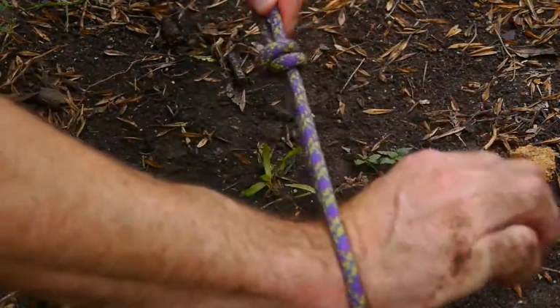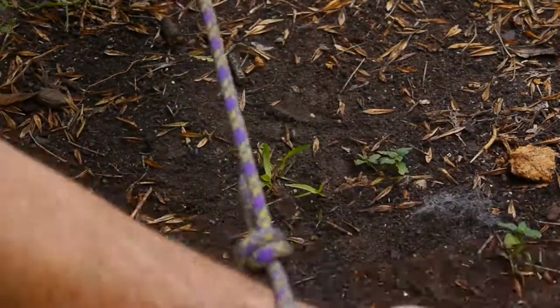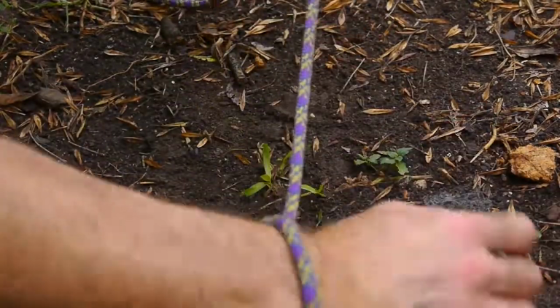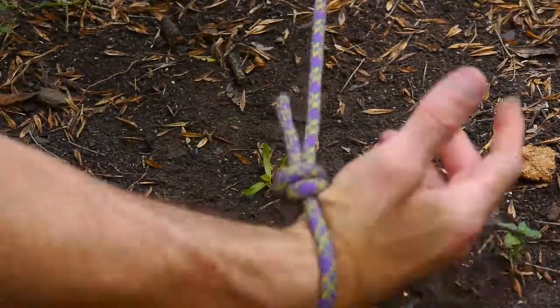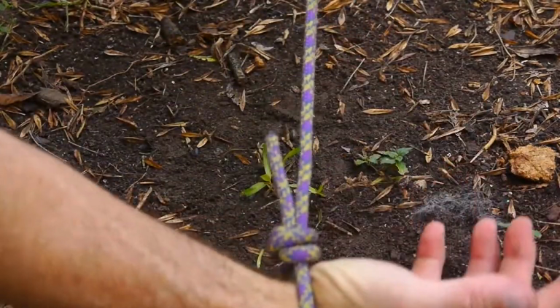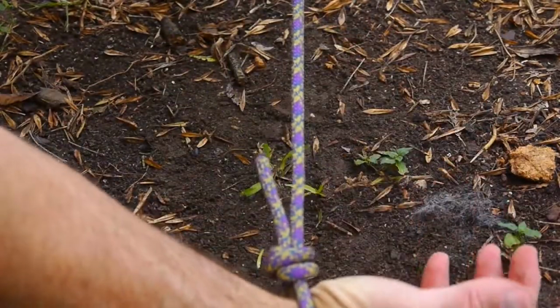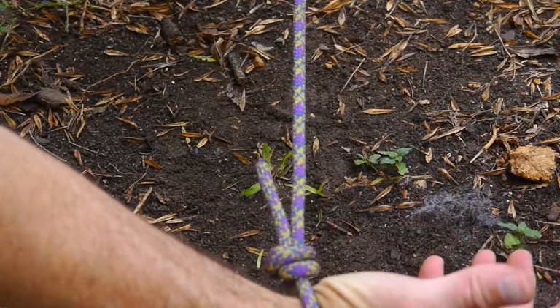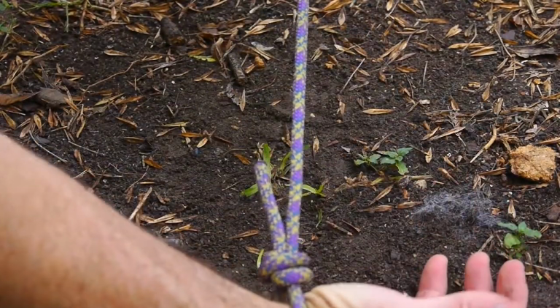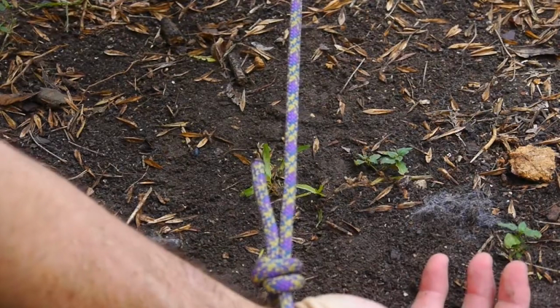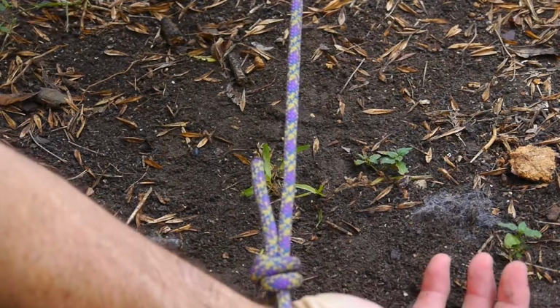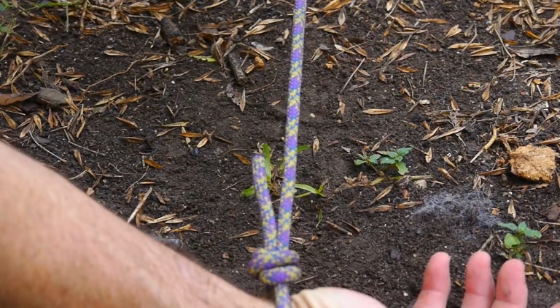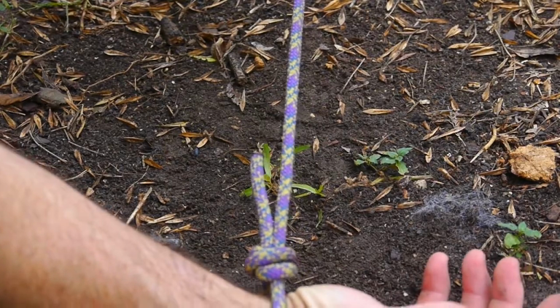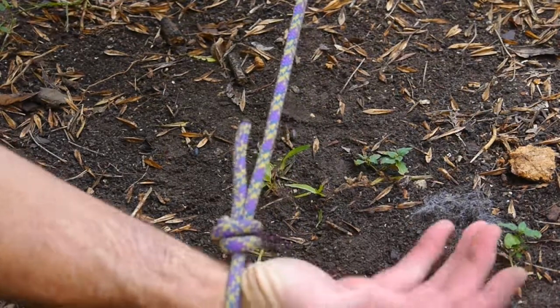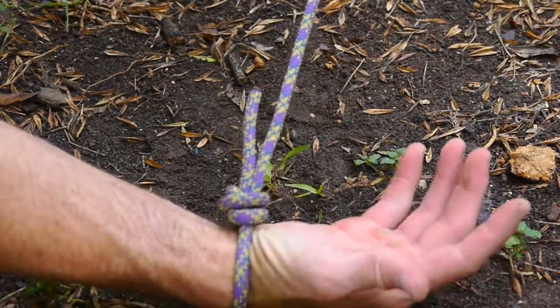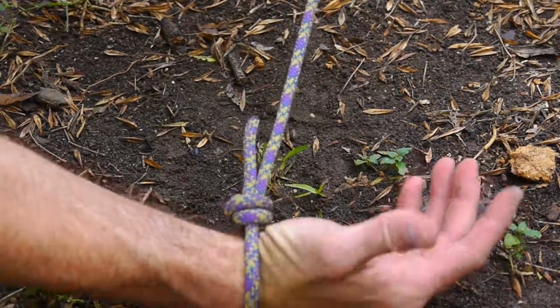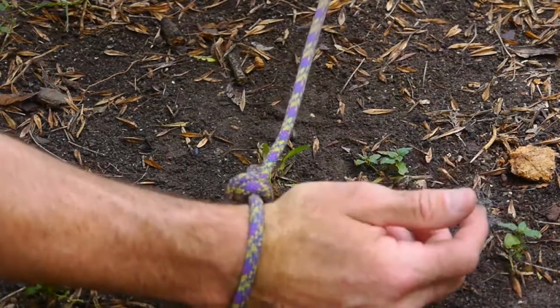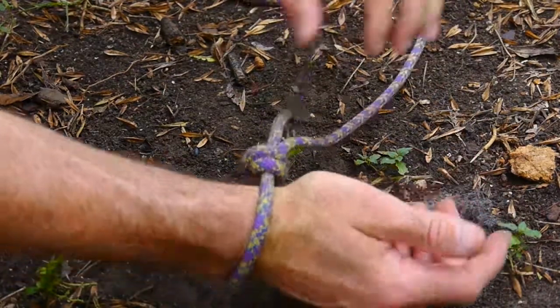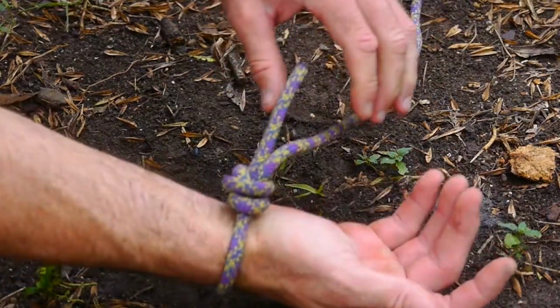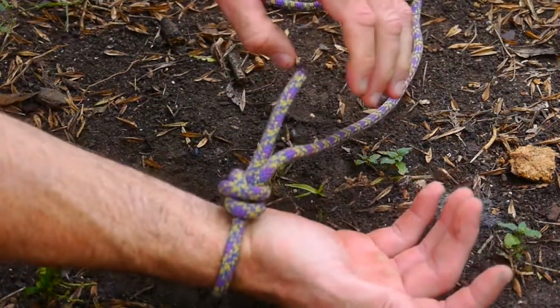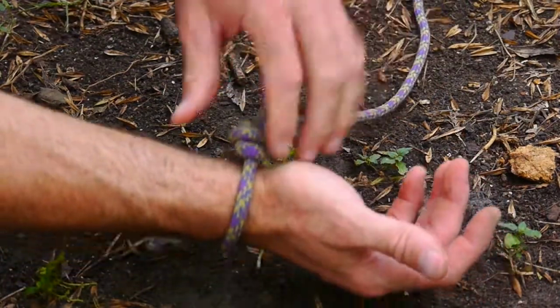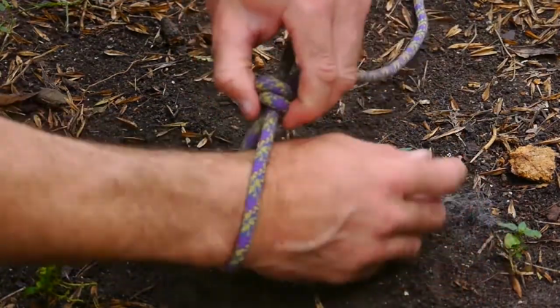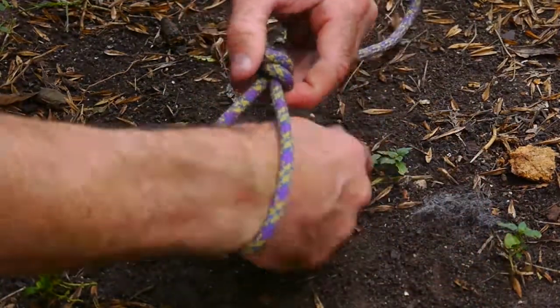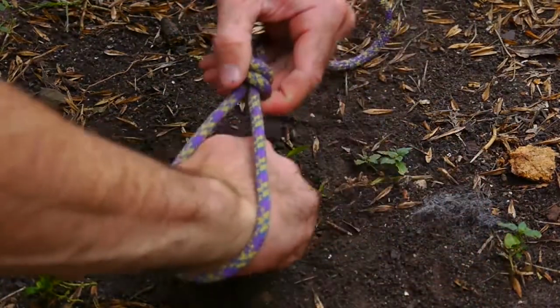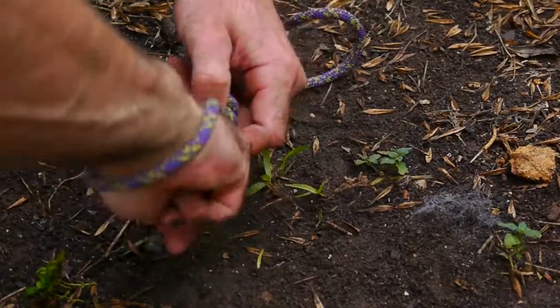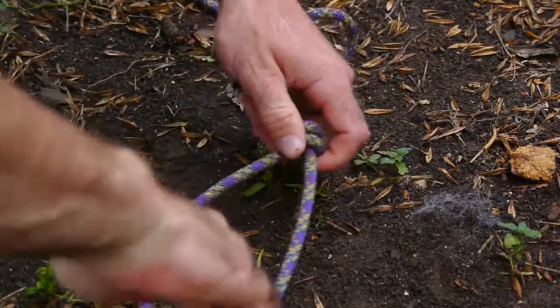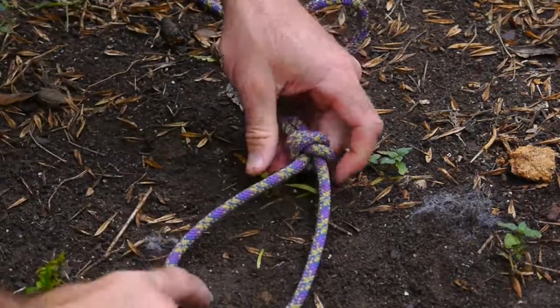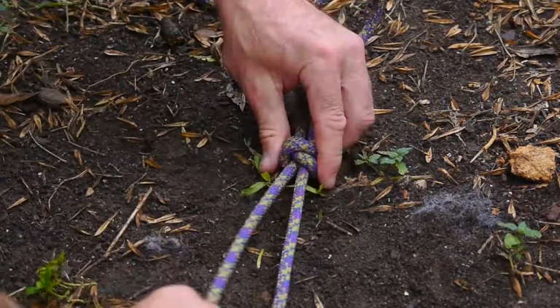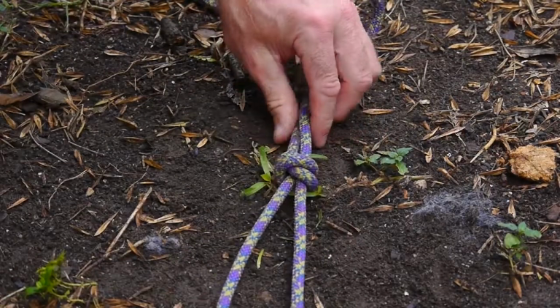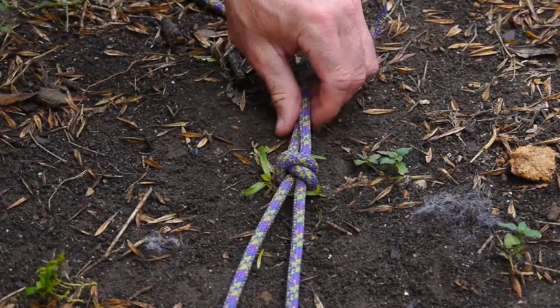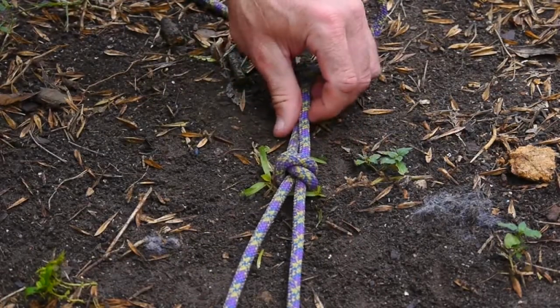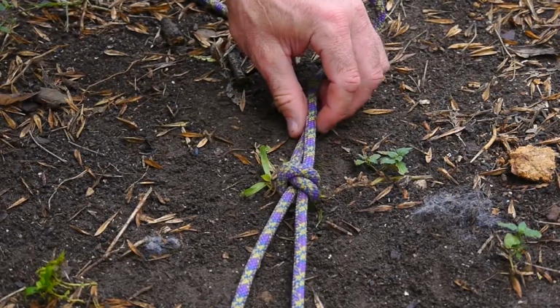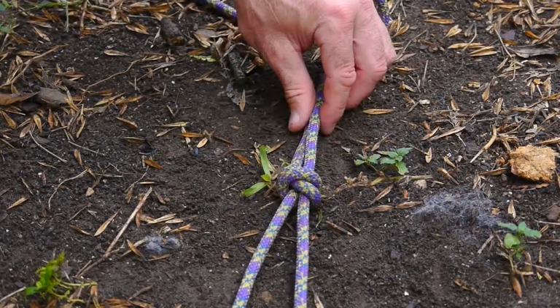You don't want it to be too tough to cinch down when you create your snares. So that's a poacher's knot.